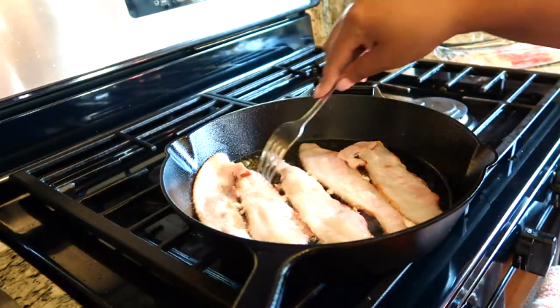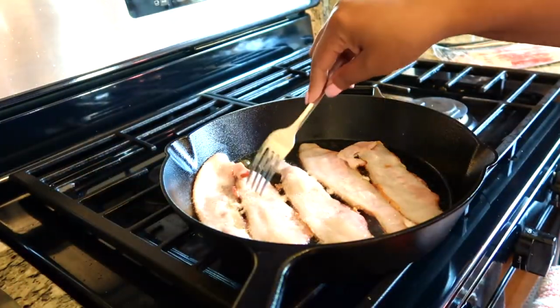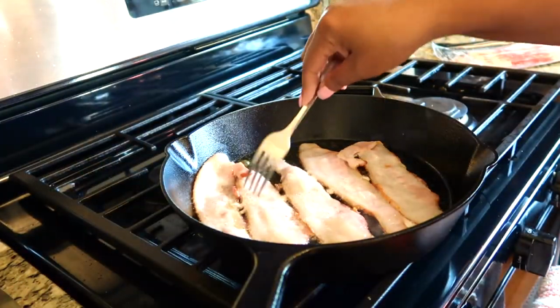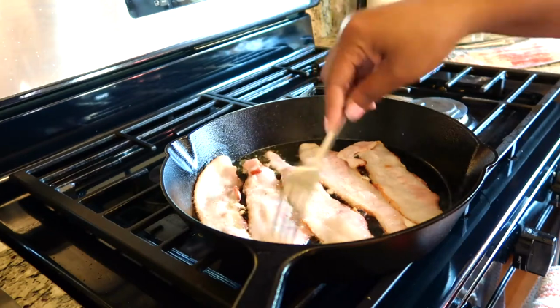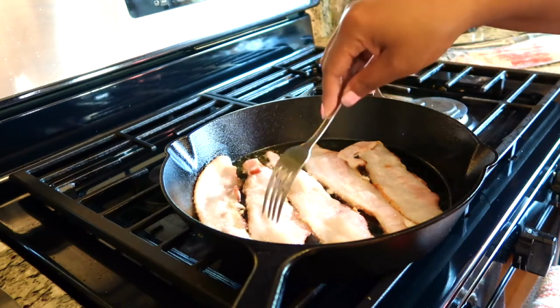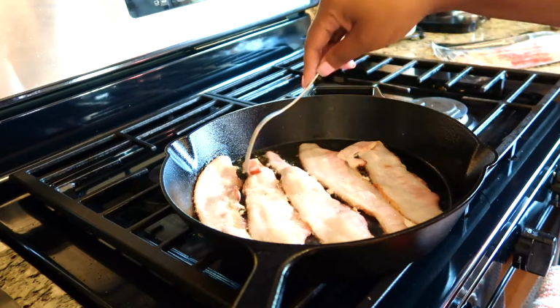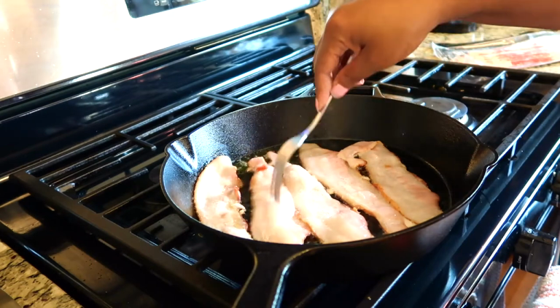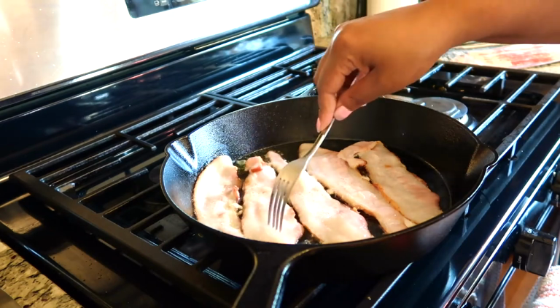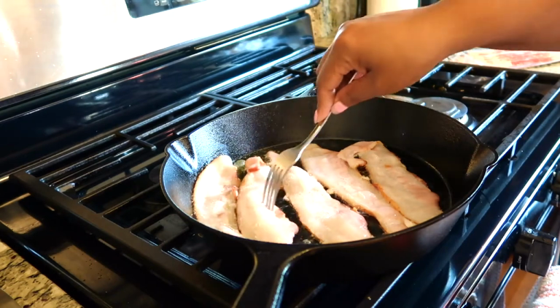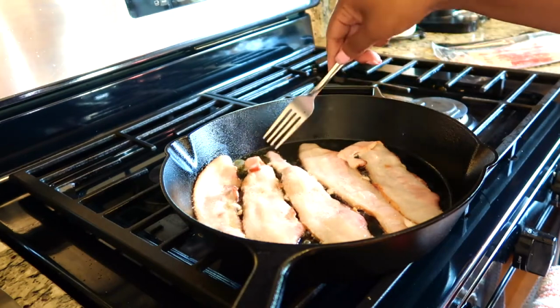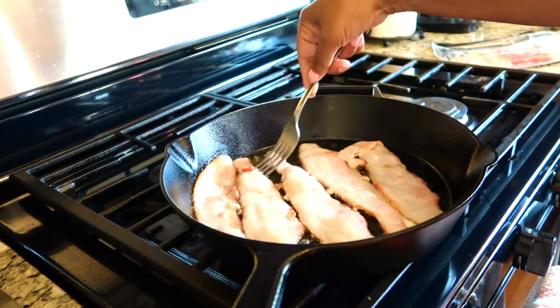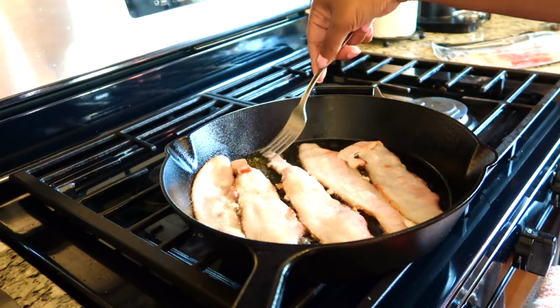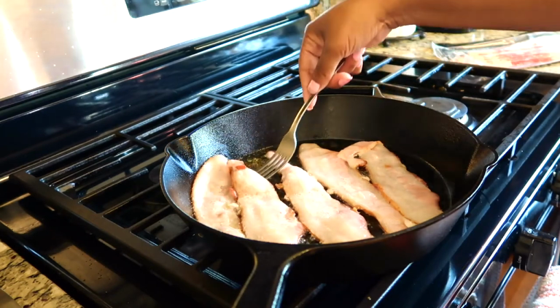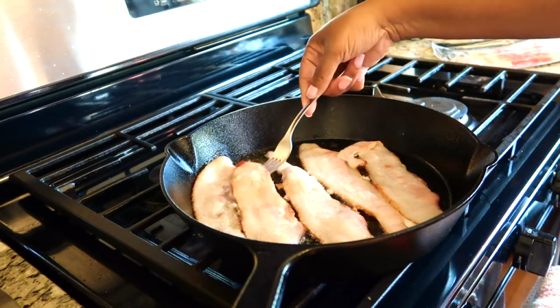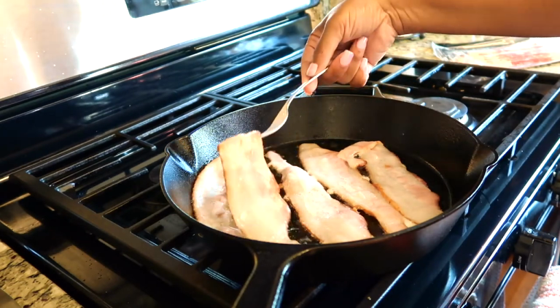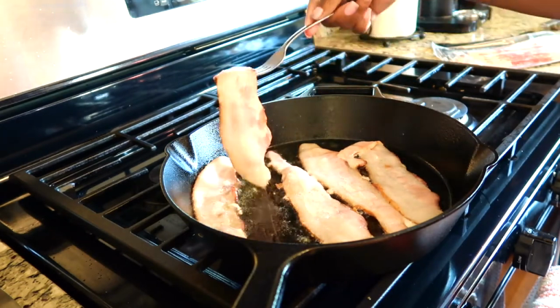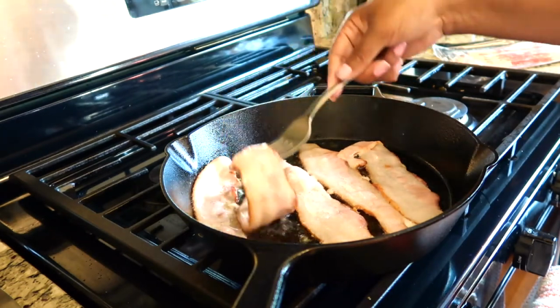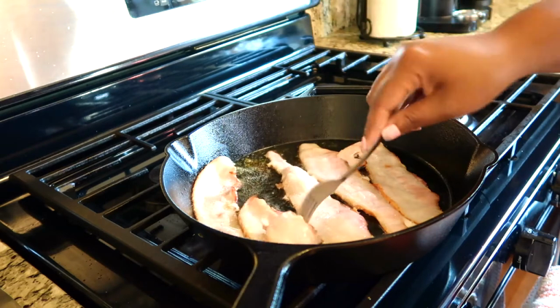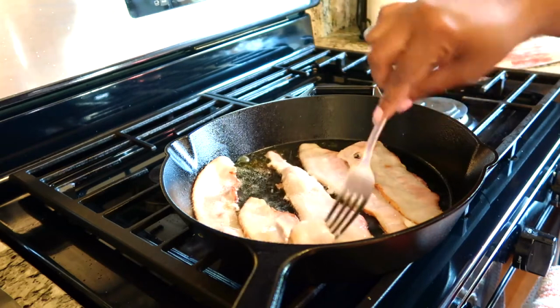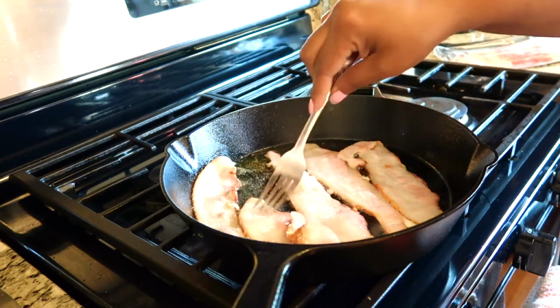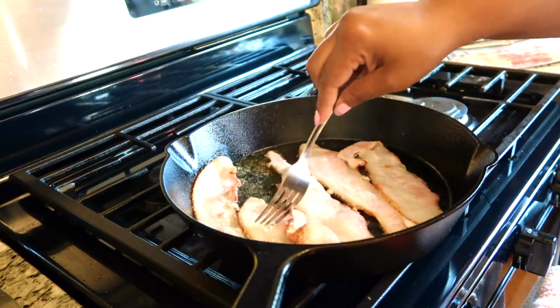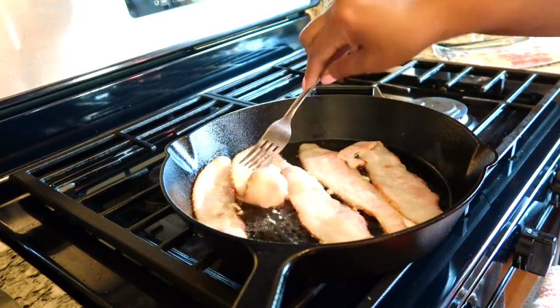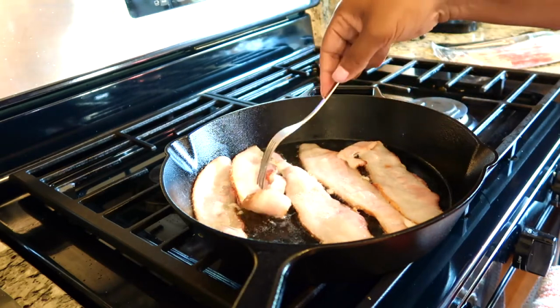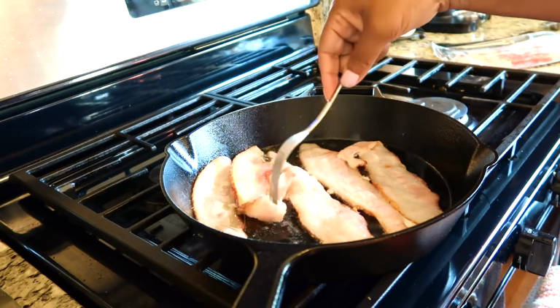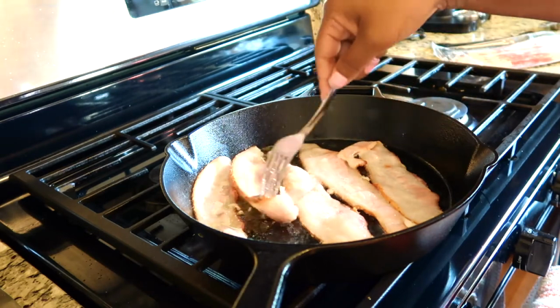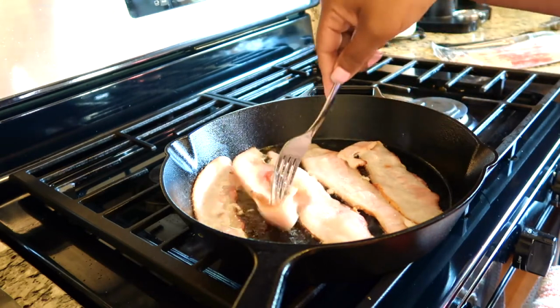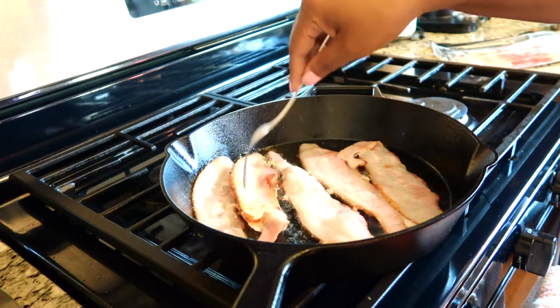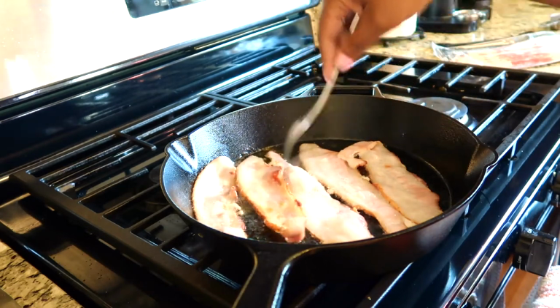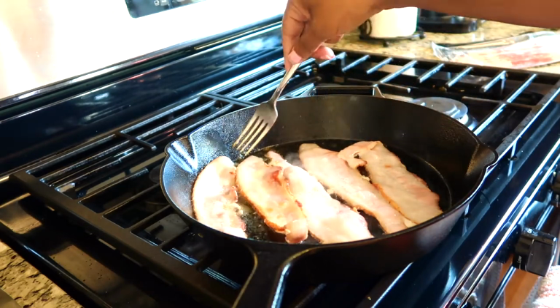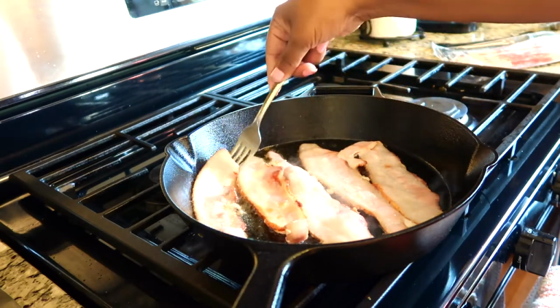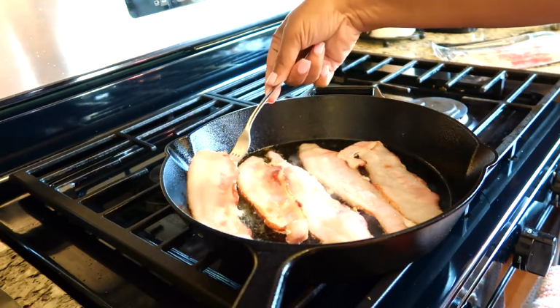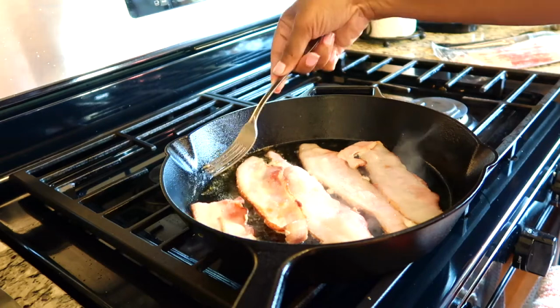Then you need to start cooking your bacon. I have the applewood smoked bacon here, and I added two tablespoons of olive oil to the pan.